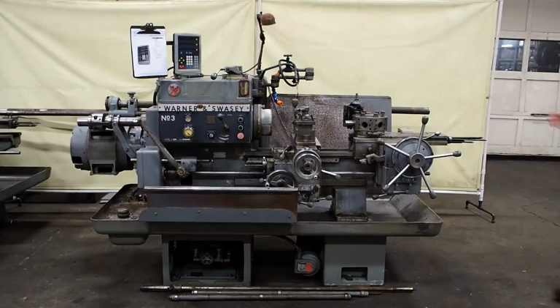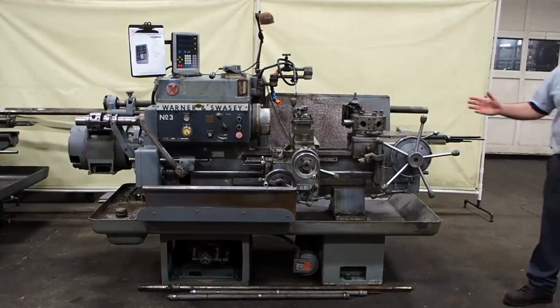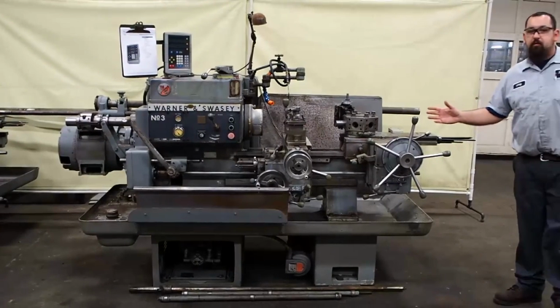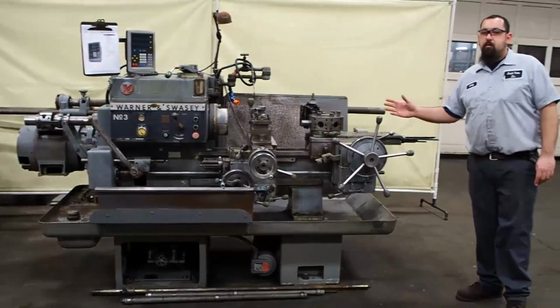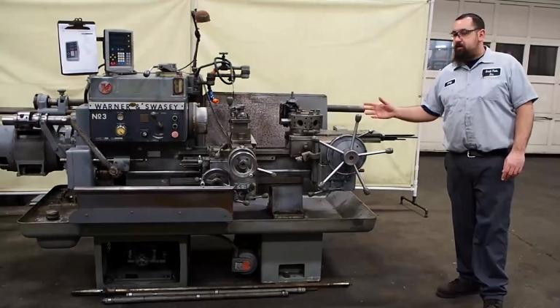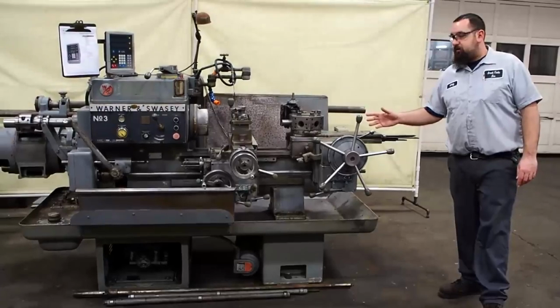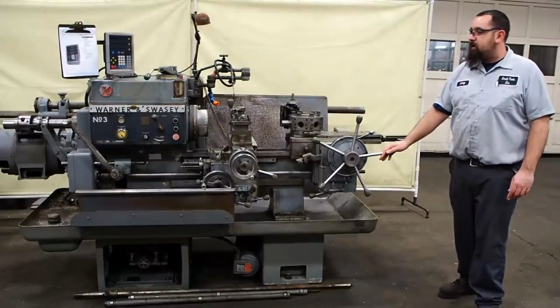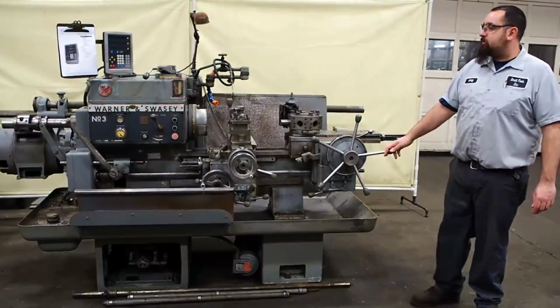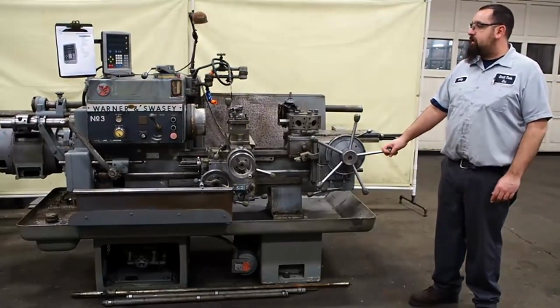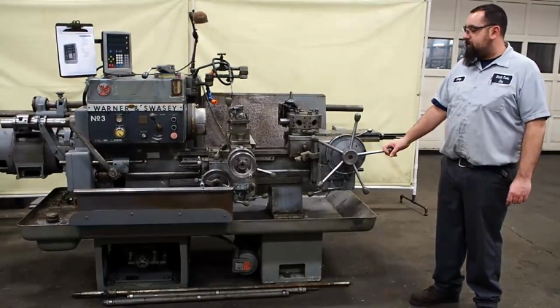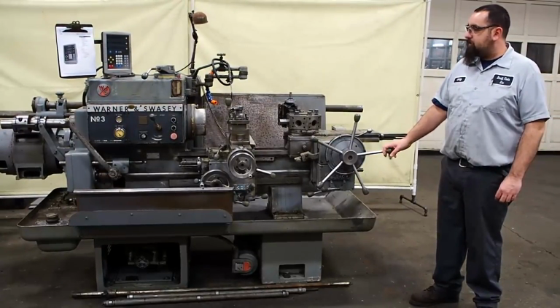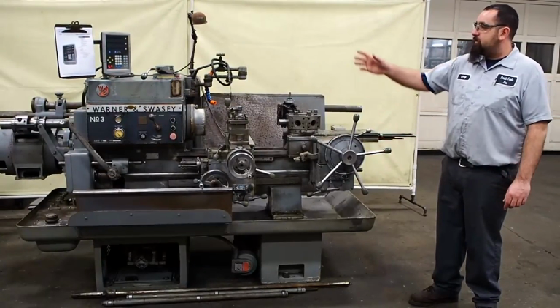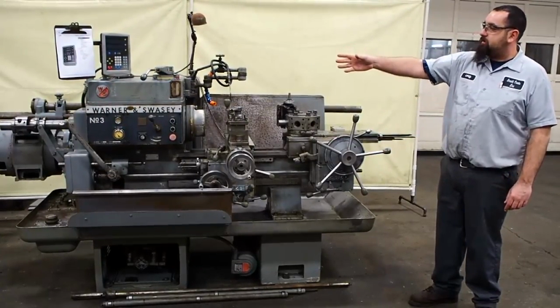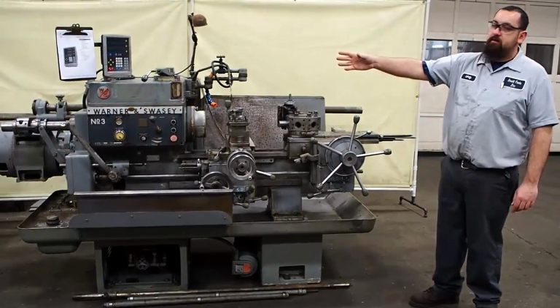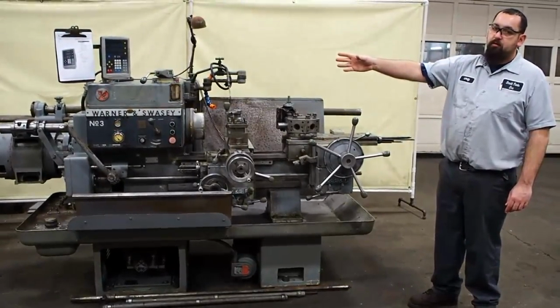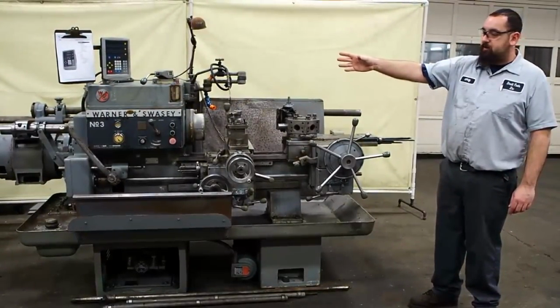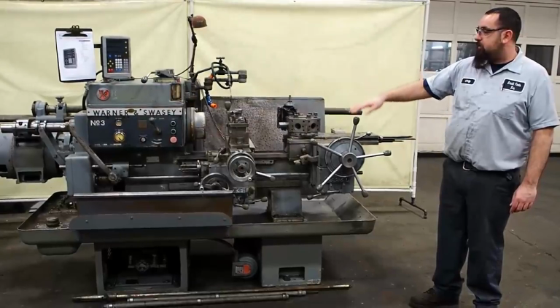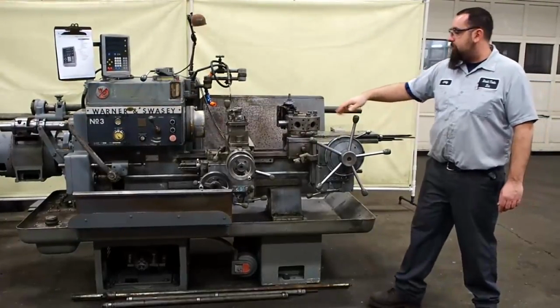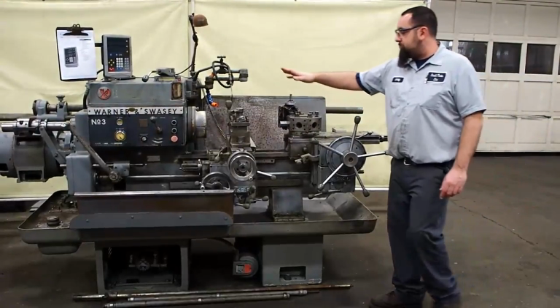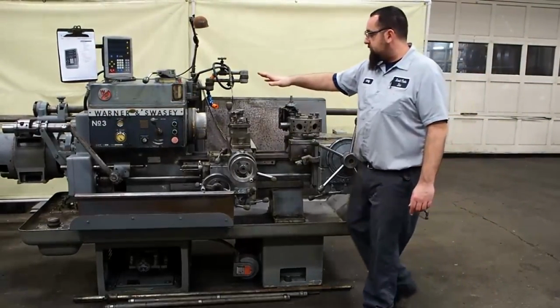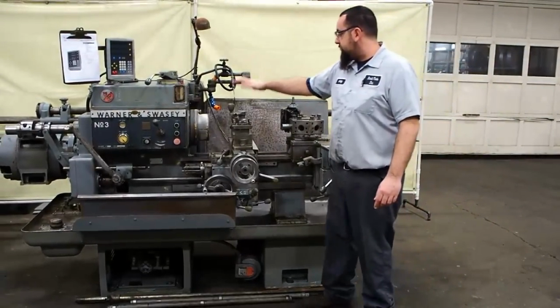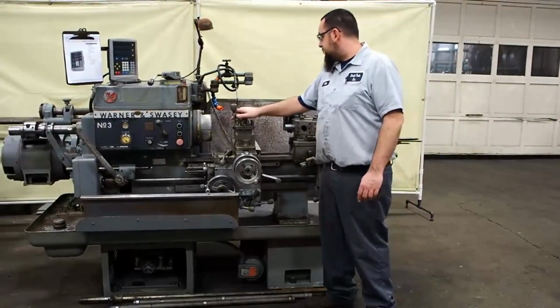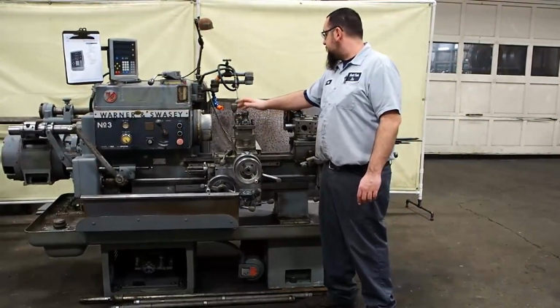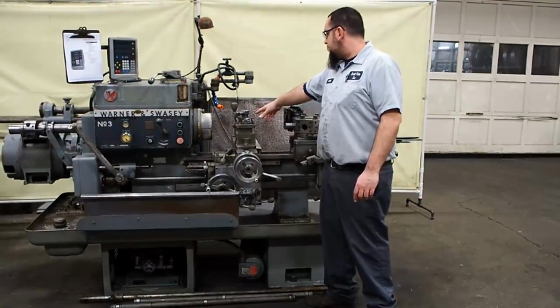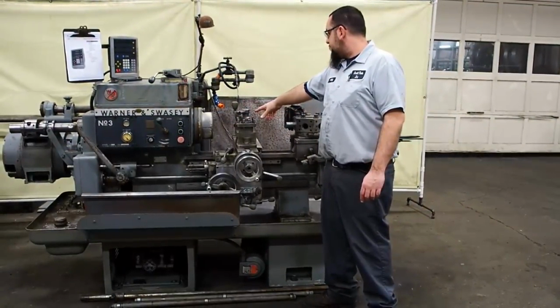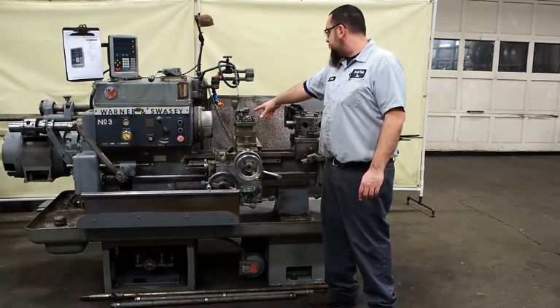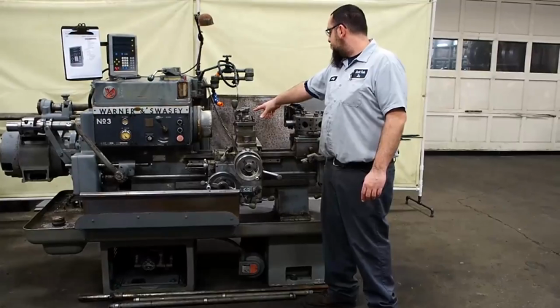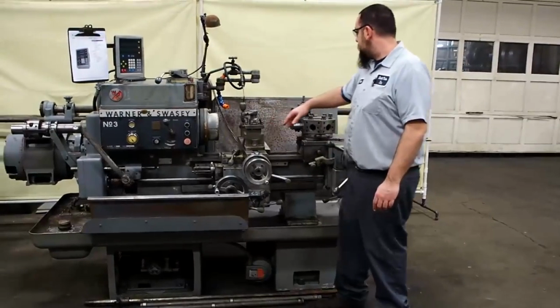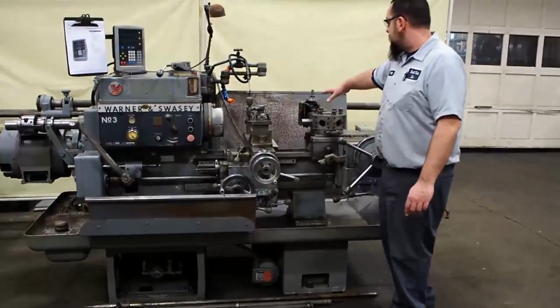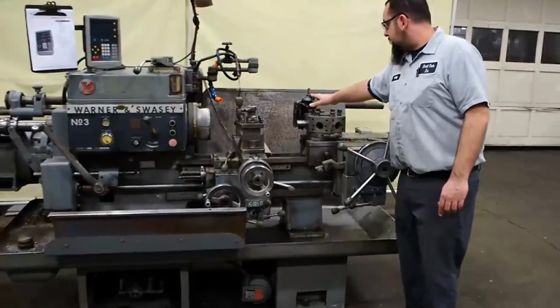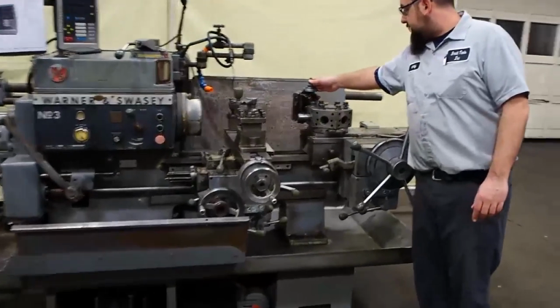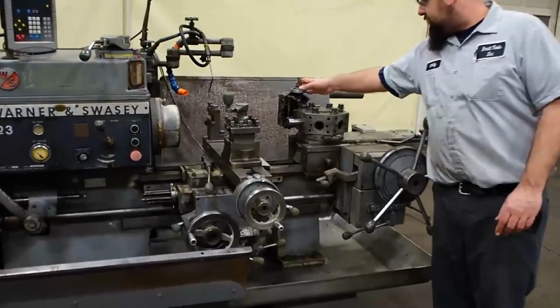Here we have a number 3, 1-inch Wazy turret lathe. This unit has a 10 horsepower motor. As you can see, this unit is also equipped with digitals. It comes with a front squared turret, rear tool post holder, and sliding tool holder.